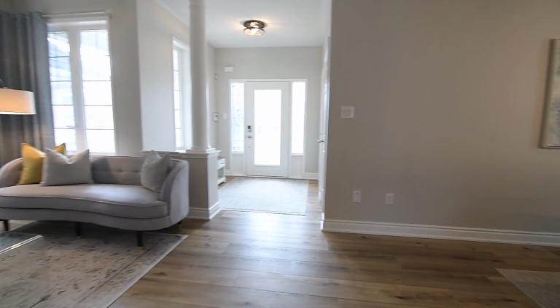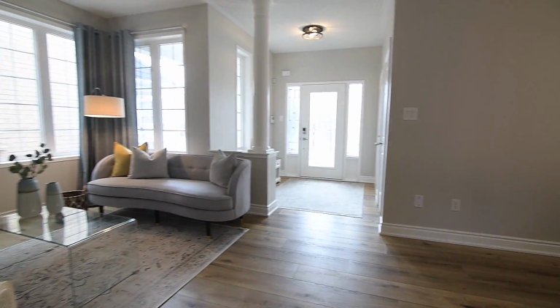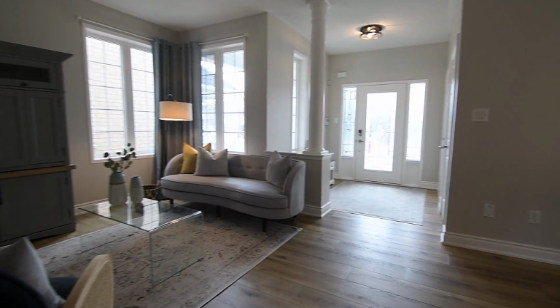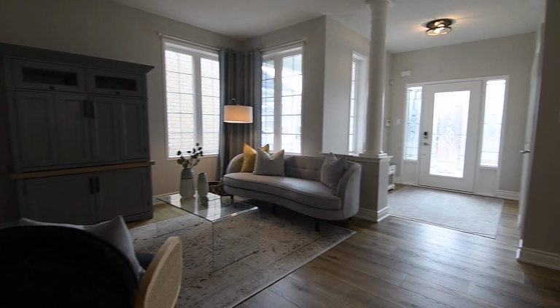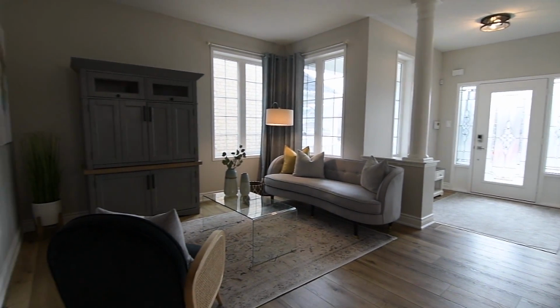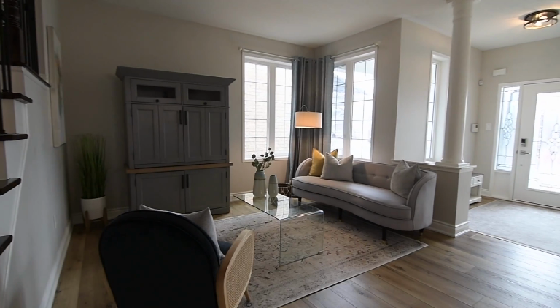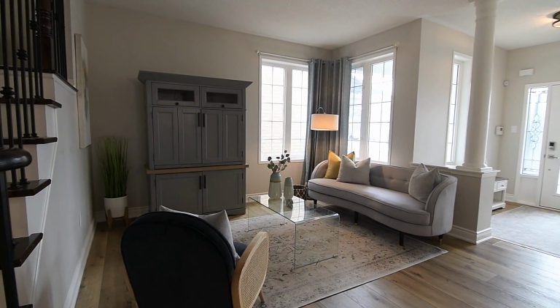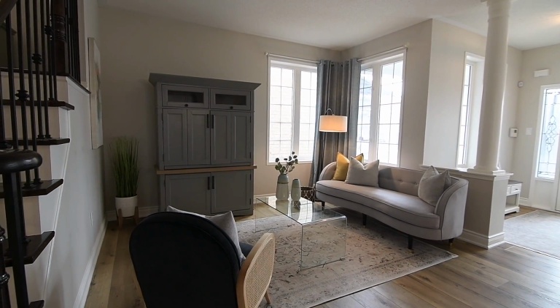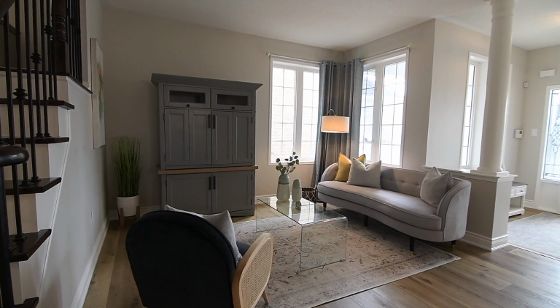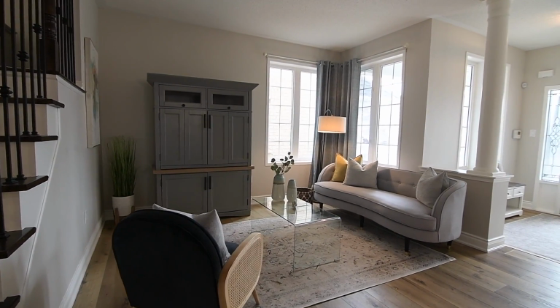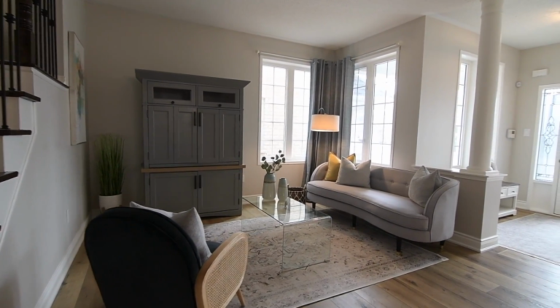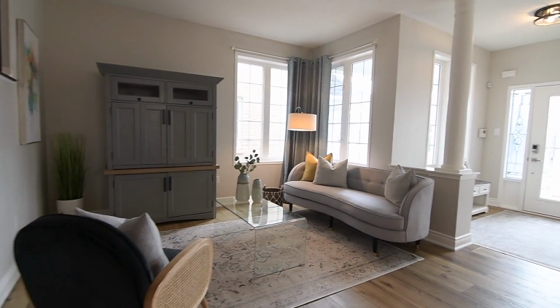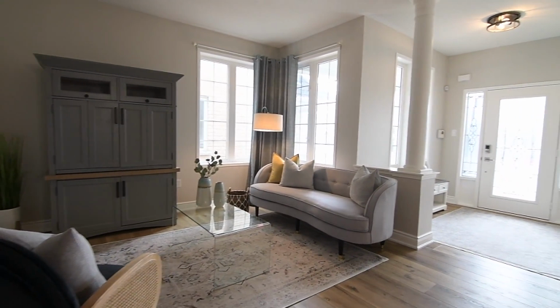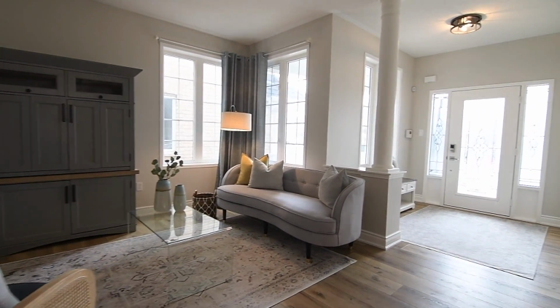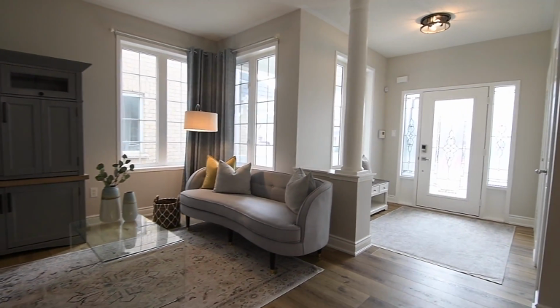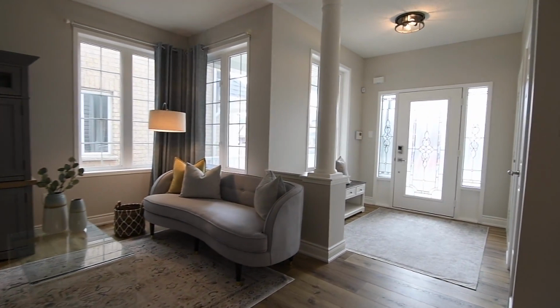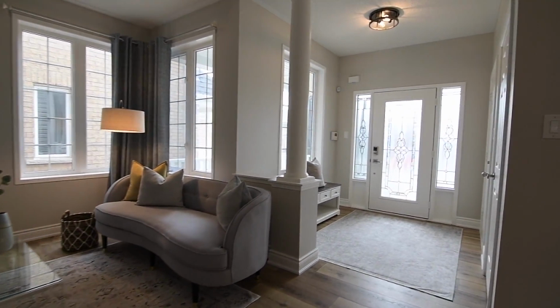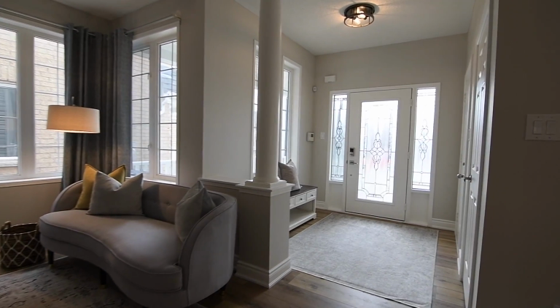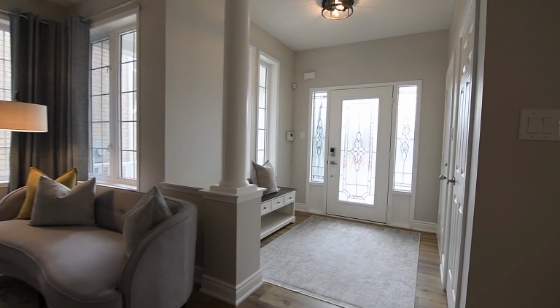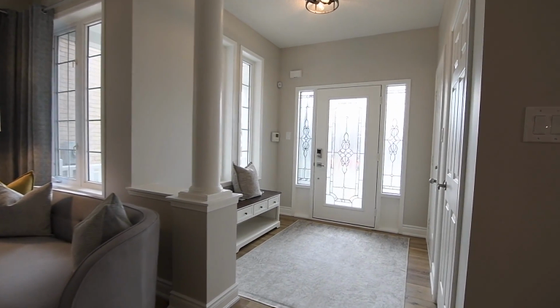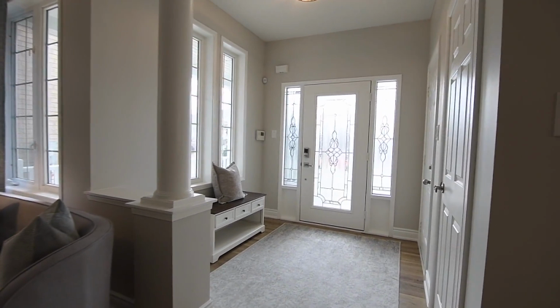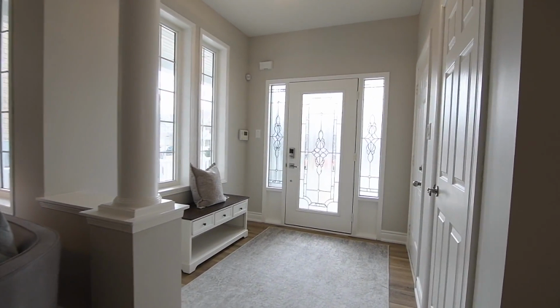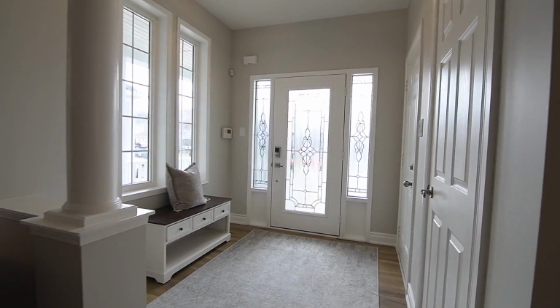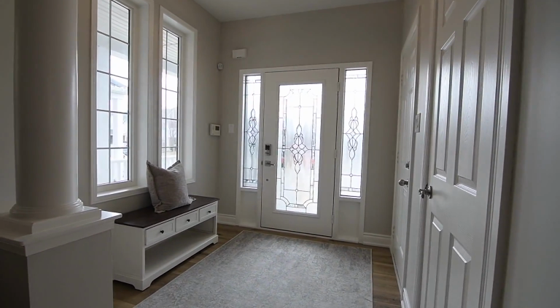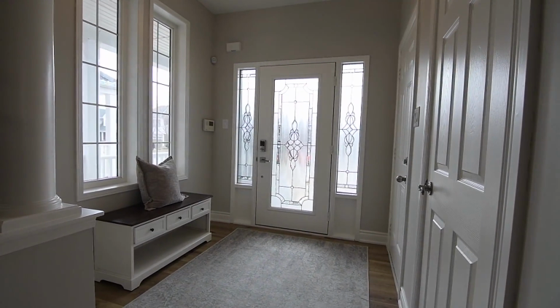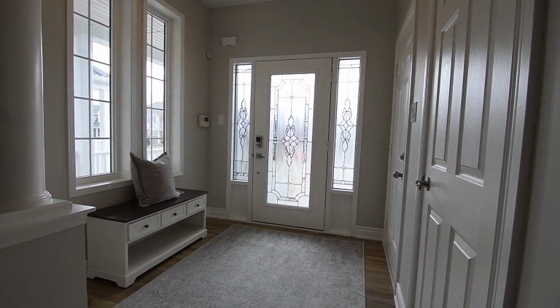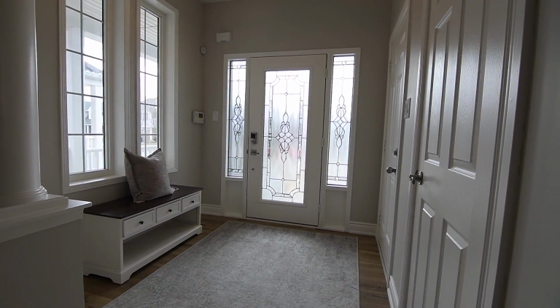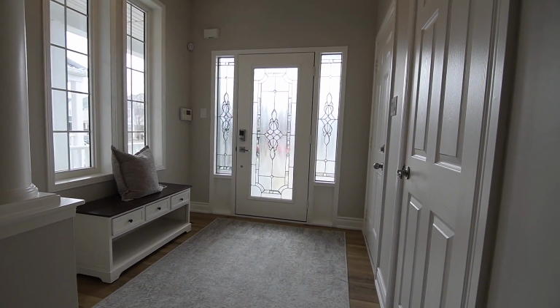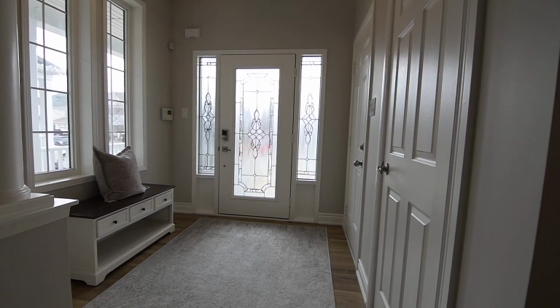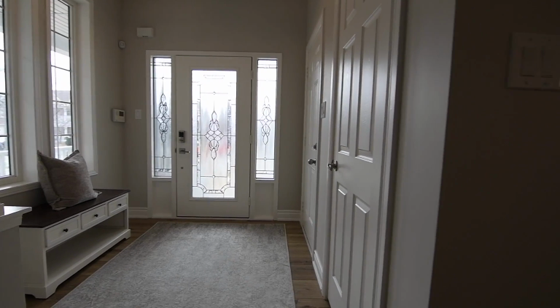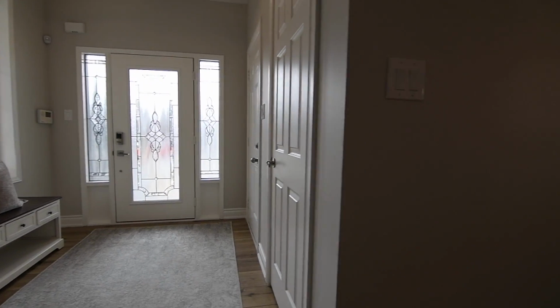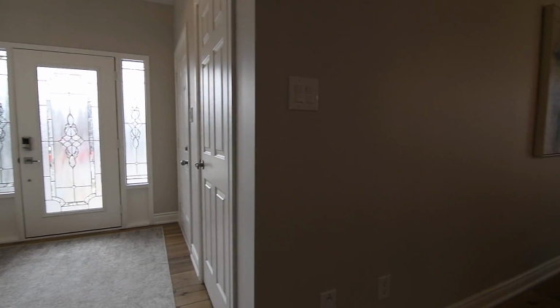Dinner conversations easily carry over into a living room with two corner windows, and a half wall with a decor column separating it from the foyer. This spacious reception area features two south-facing accent windows, a coat closet, and access to the garage.